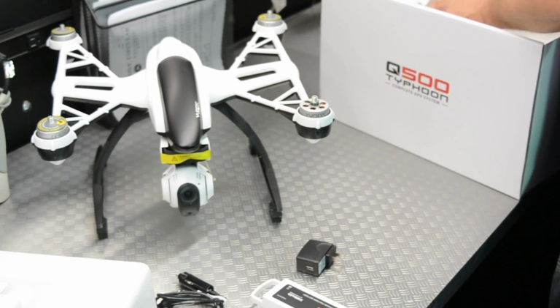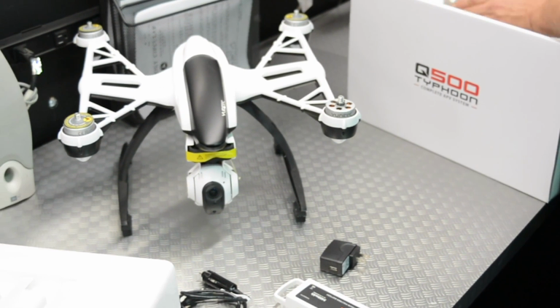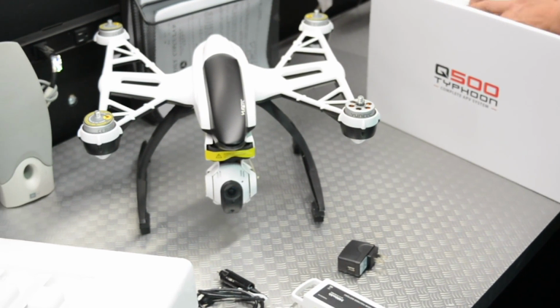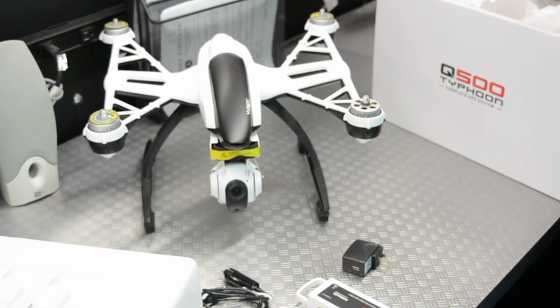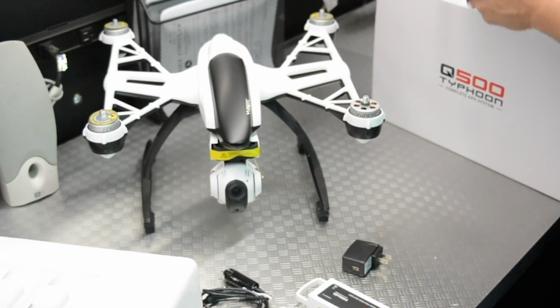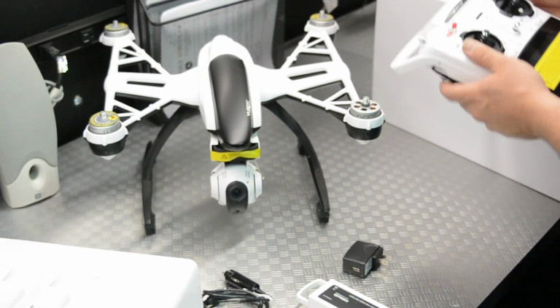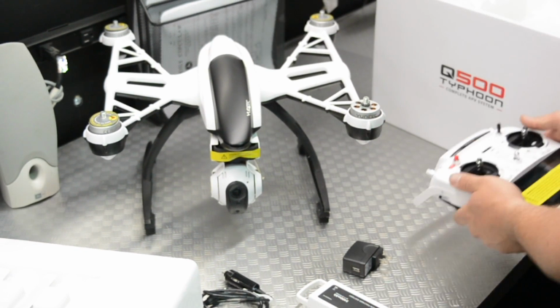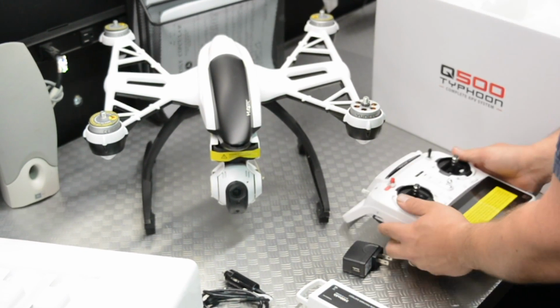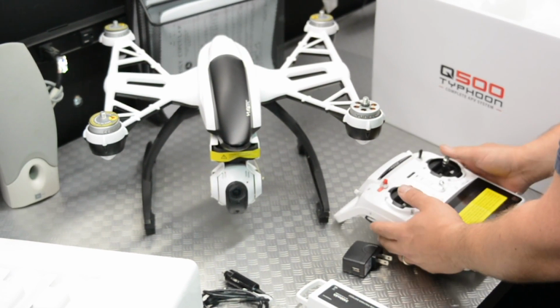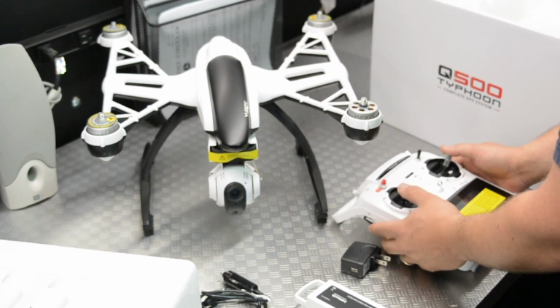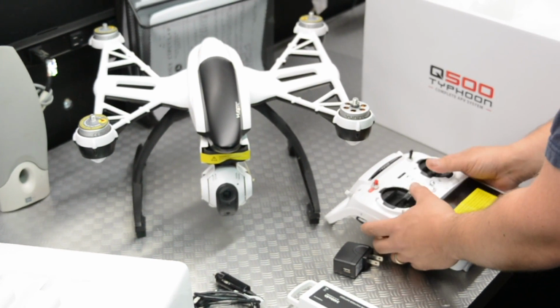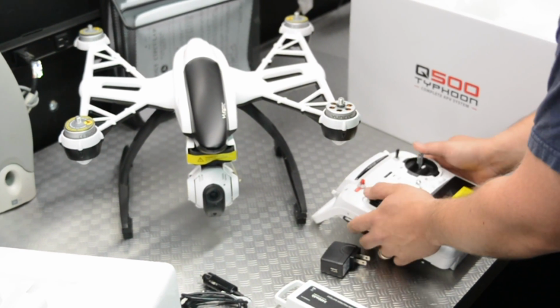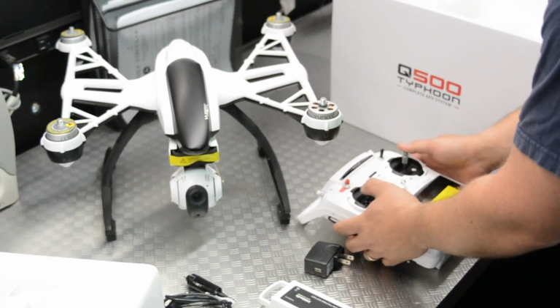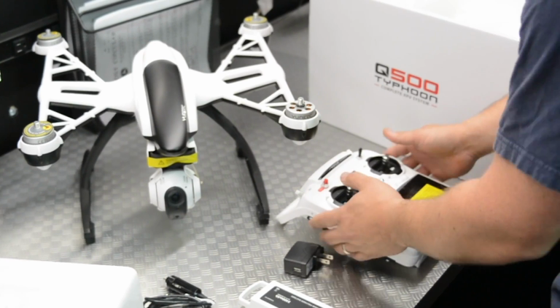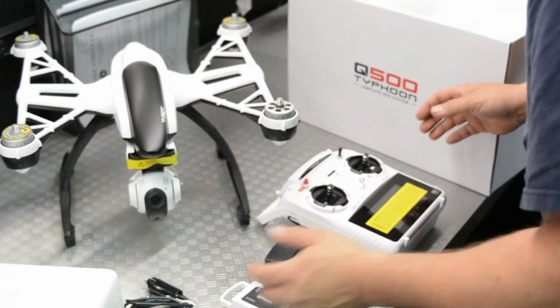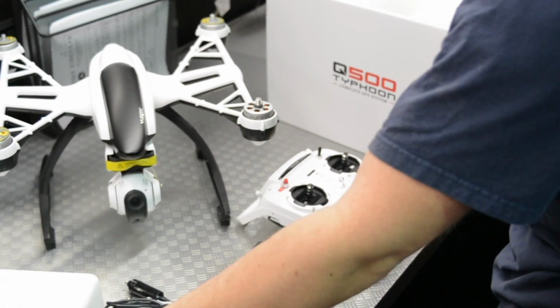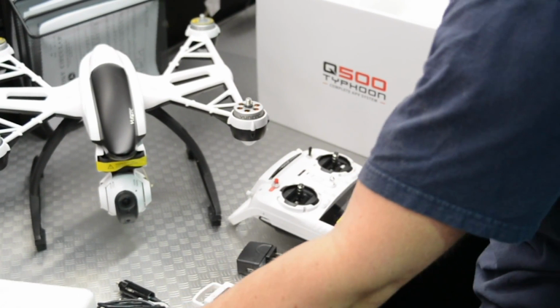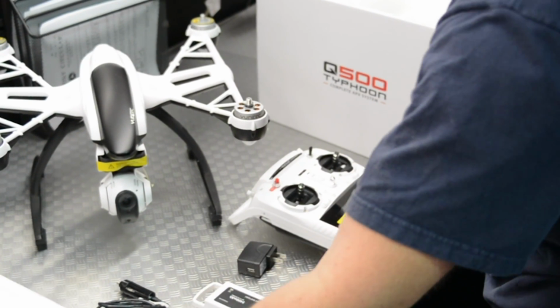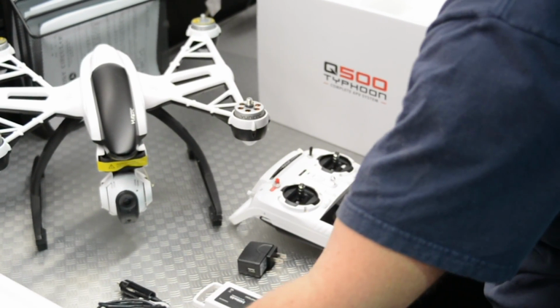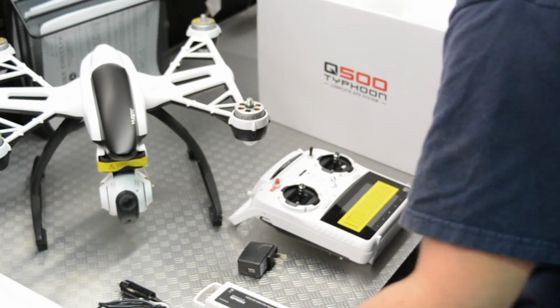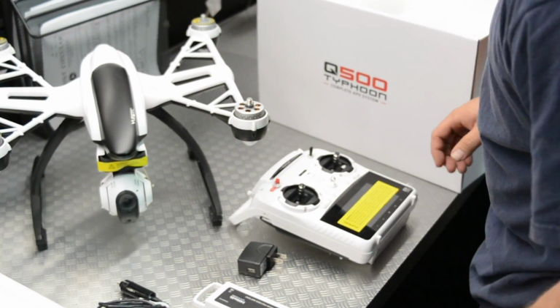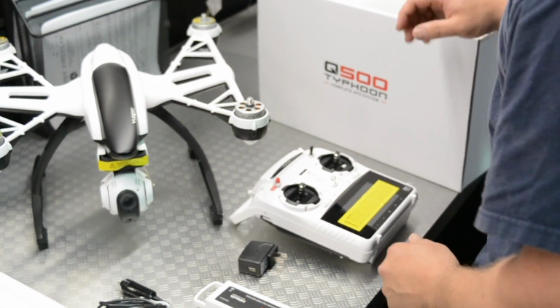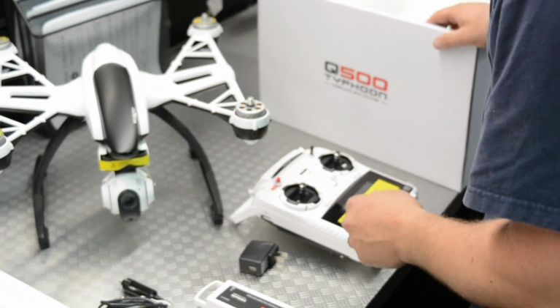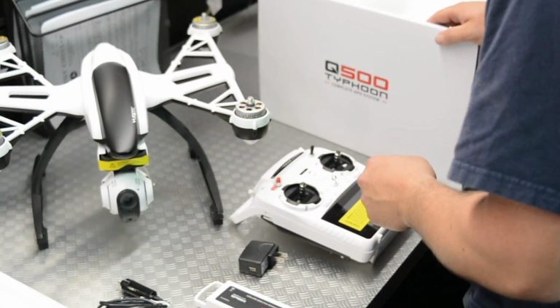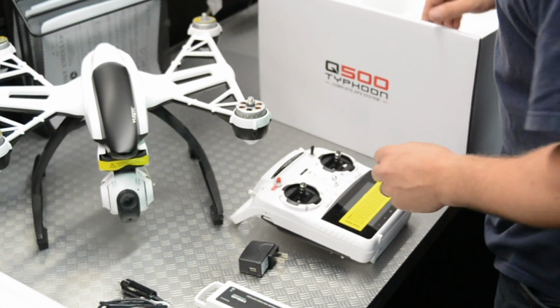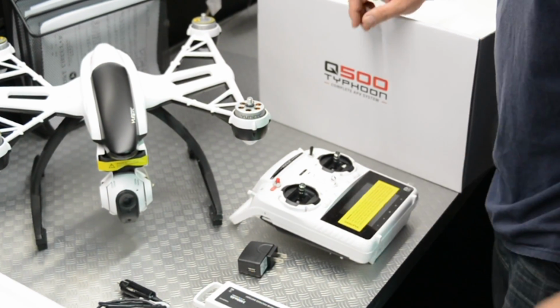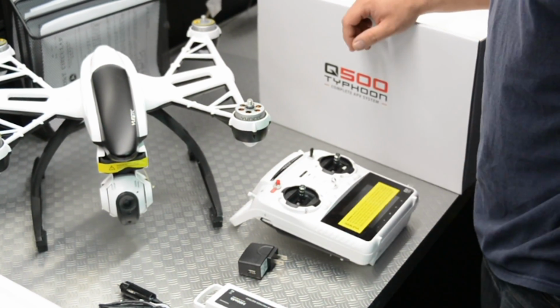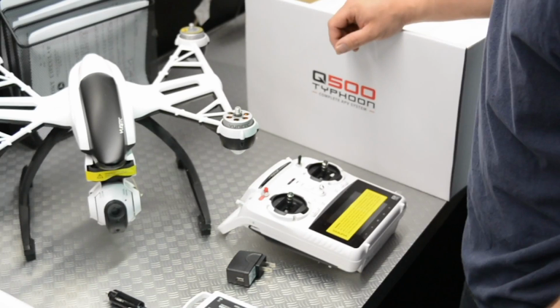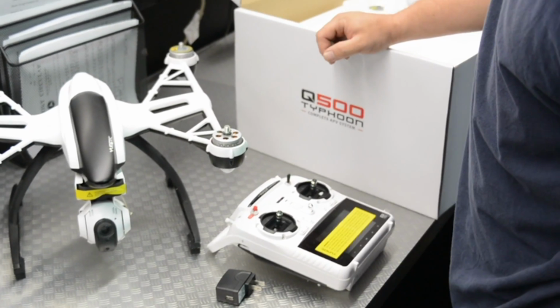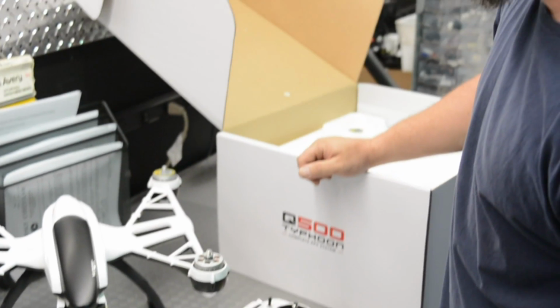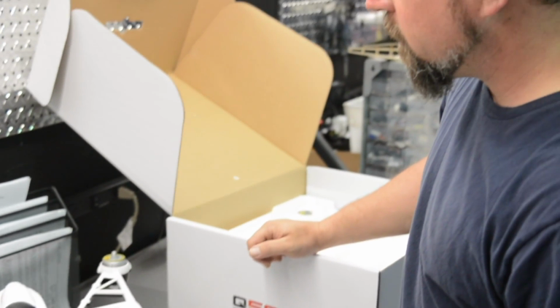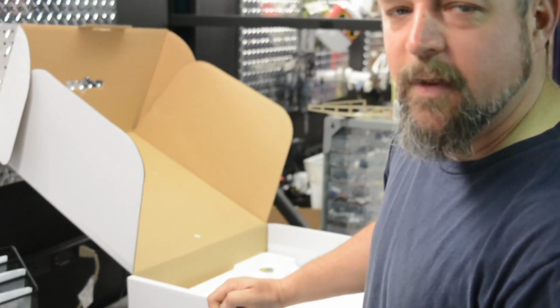And then one big monster transmitter — got a lot going on. All right guys, so that's what's in the box. Let us get the thing together, get it in the air, and we'll be back with a demonstration of flight.